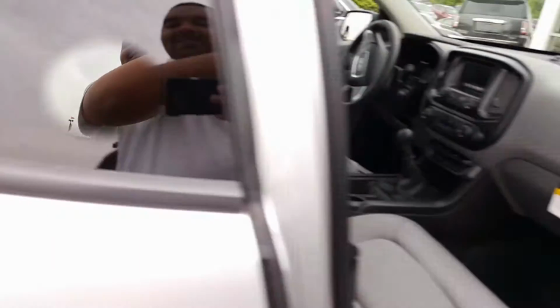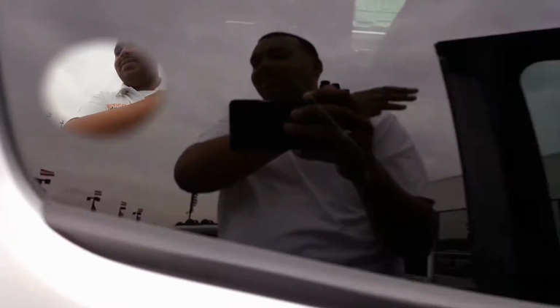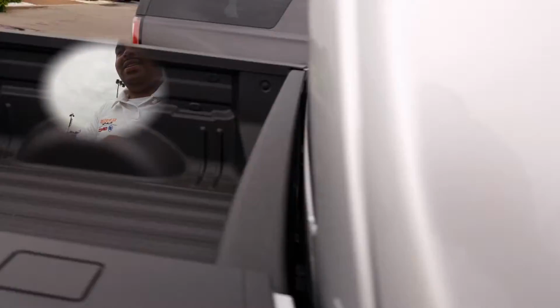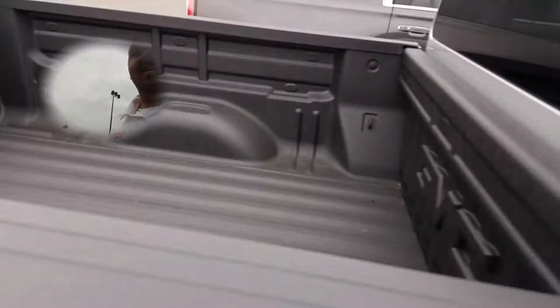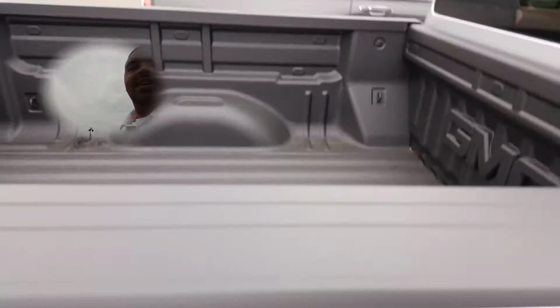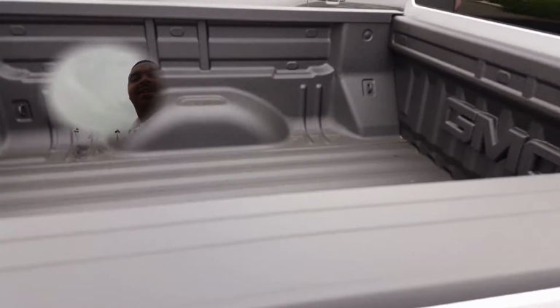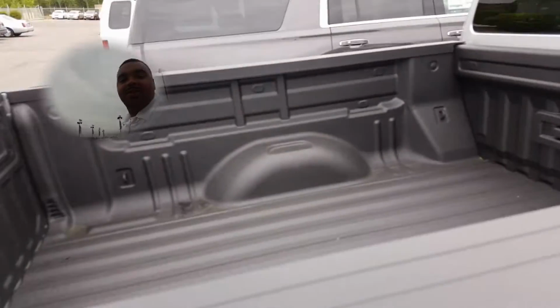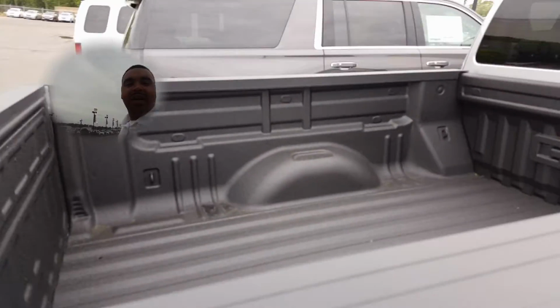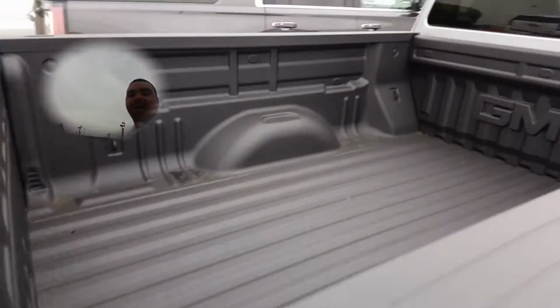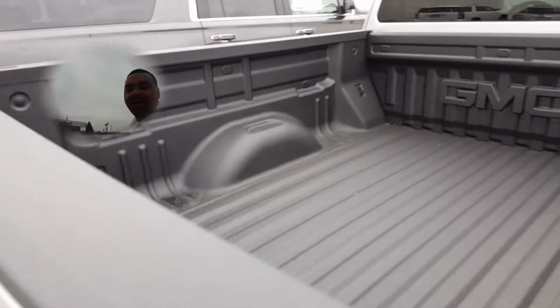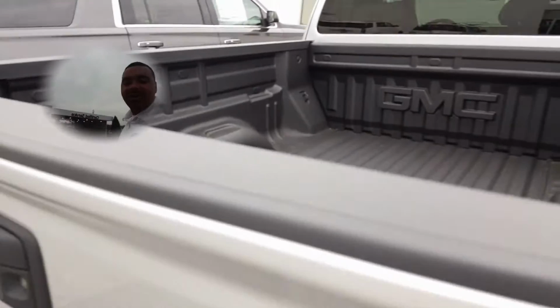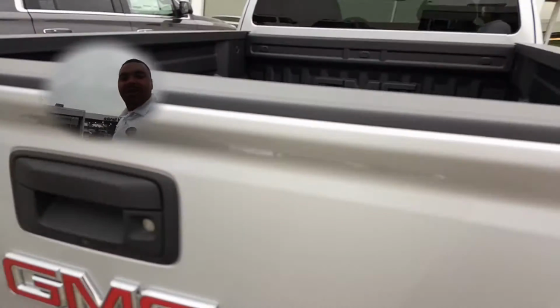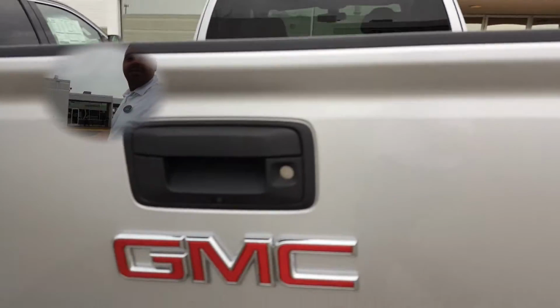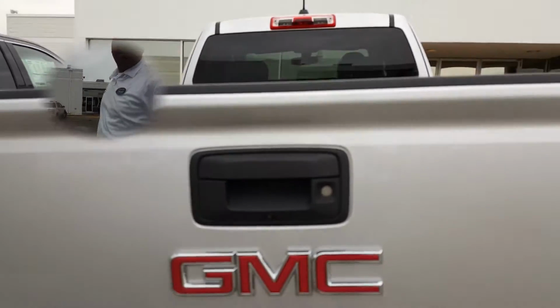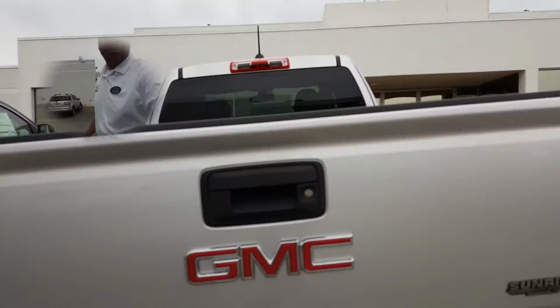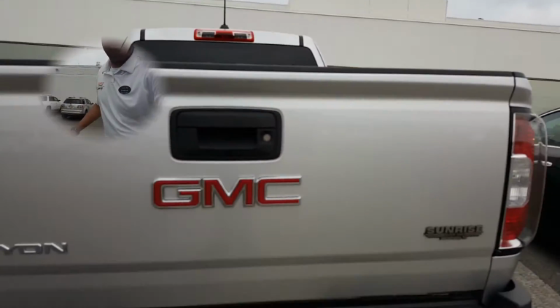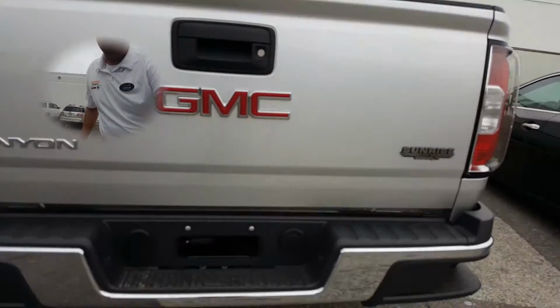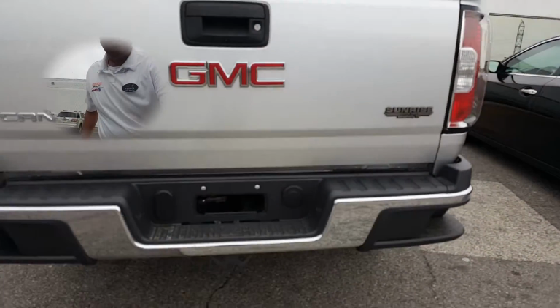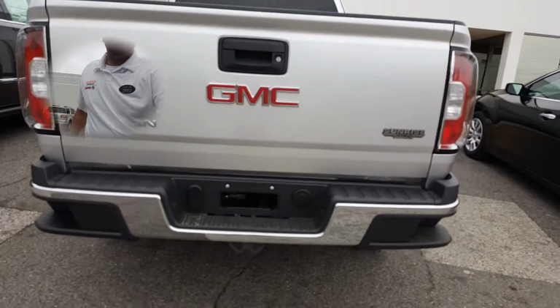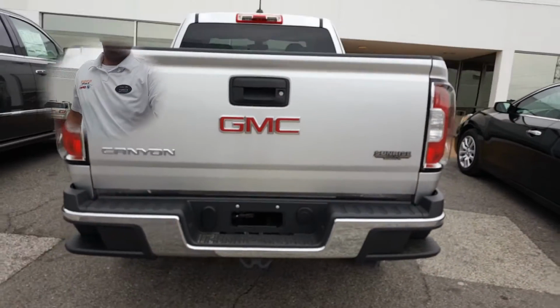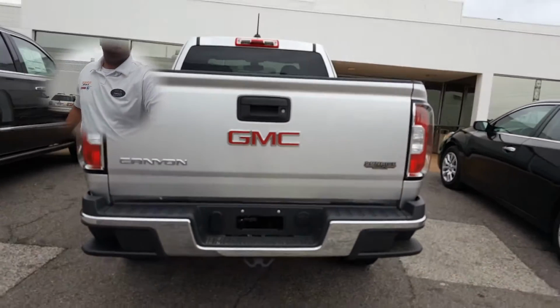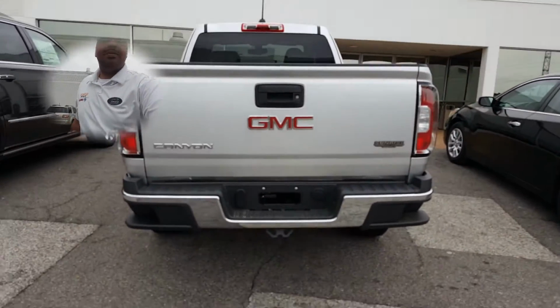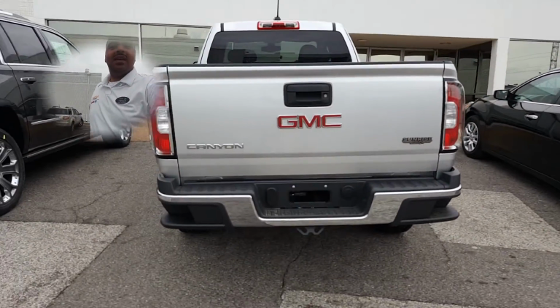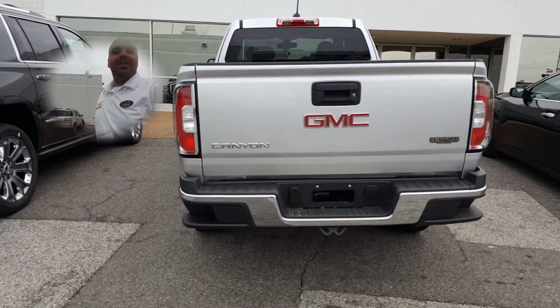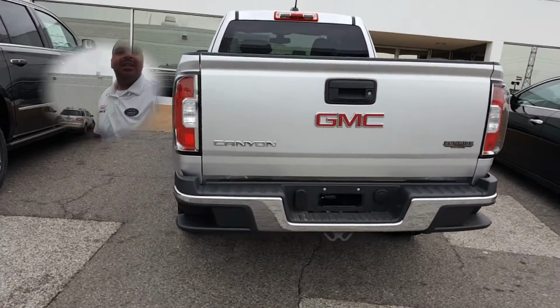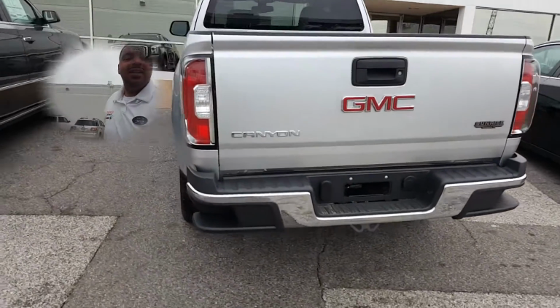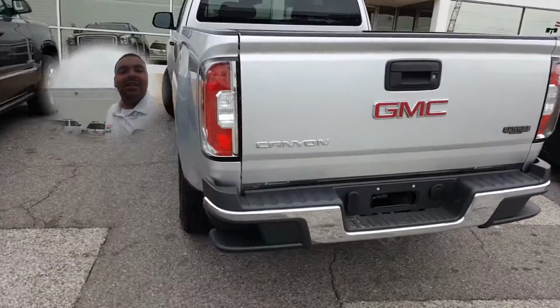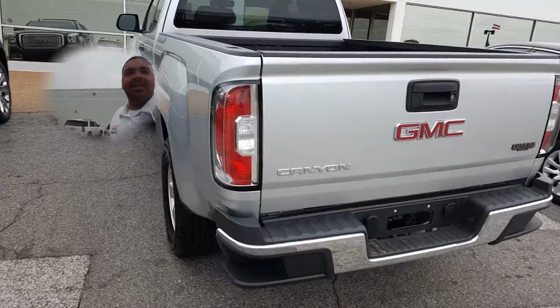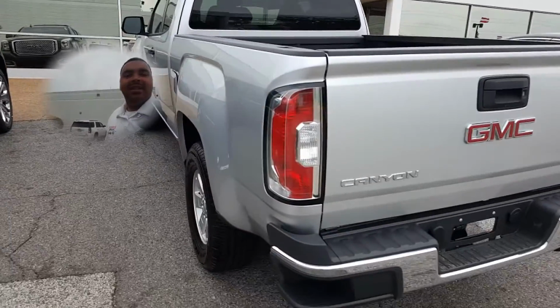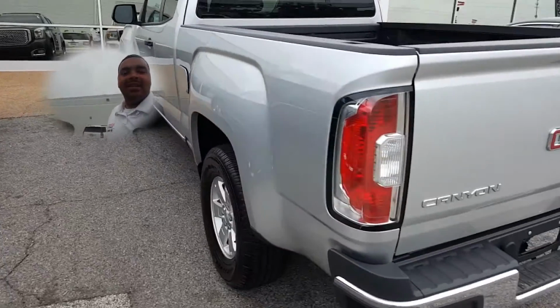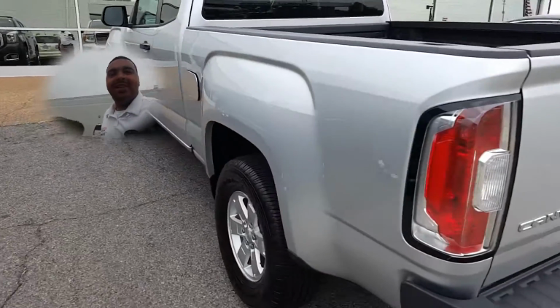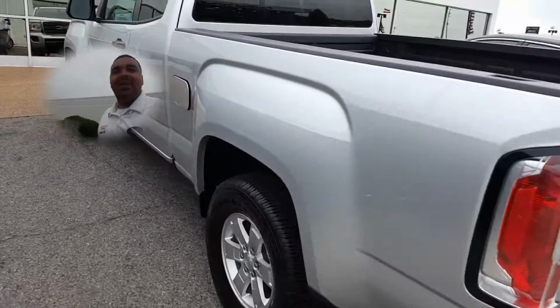Spray-in bed liner as ordered, rear camera system just like you wanted it.